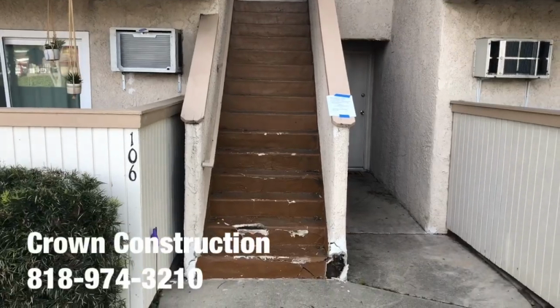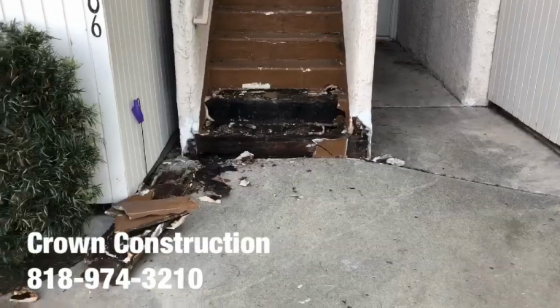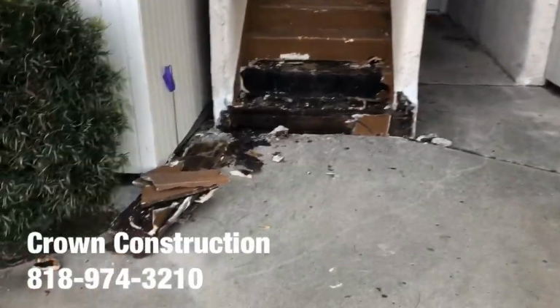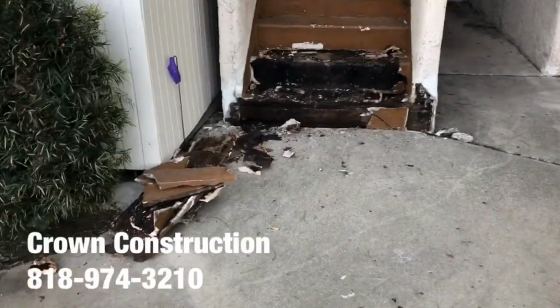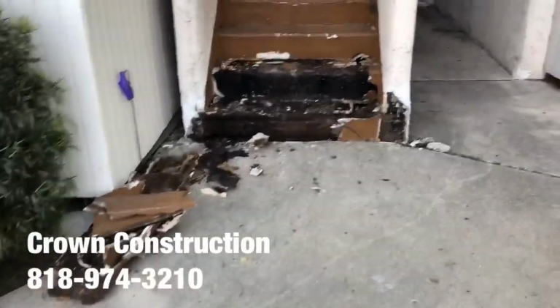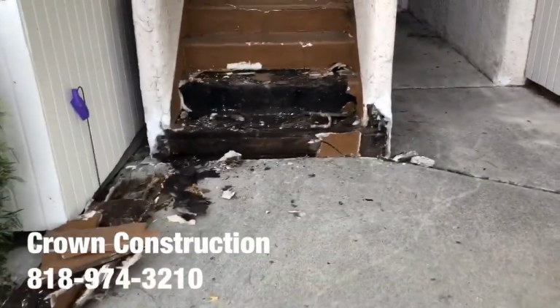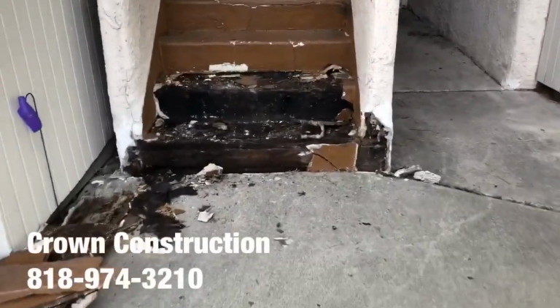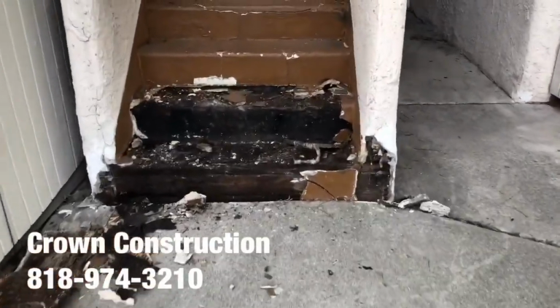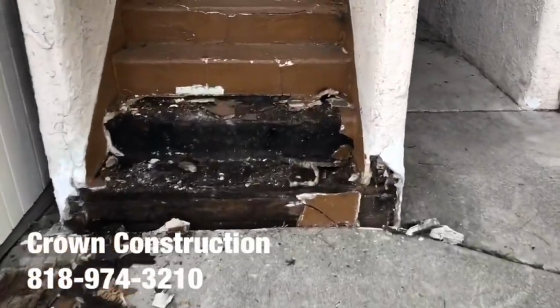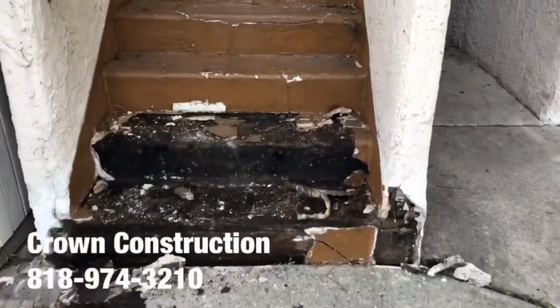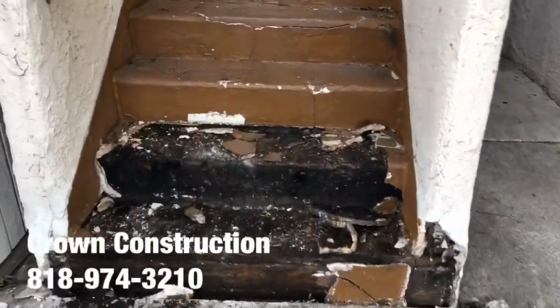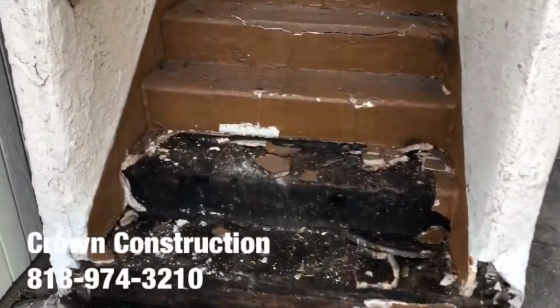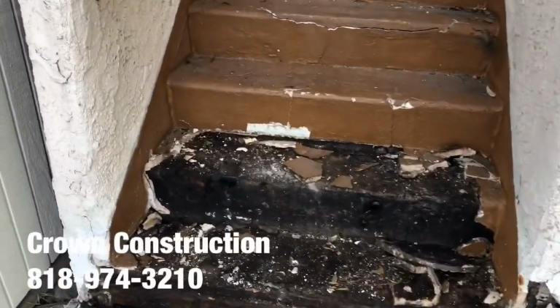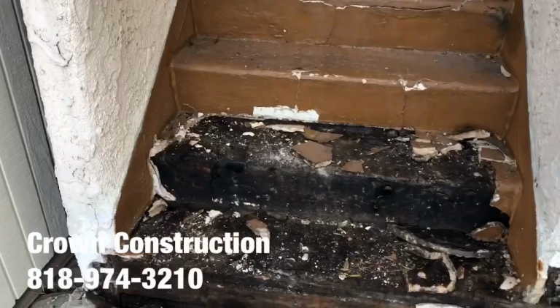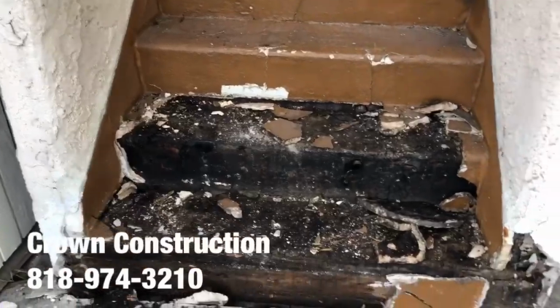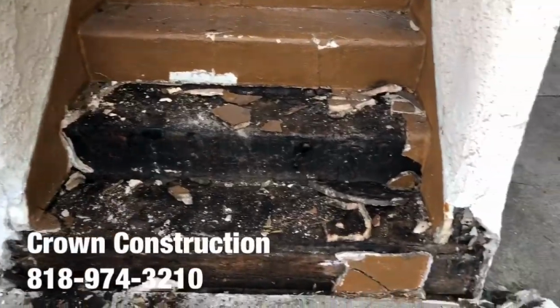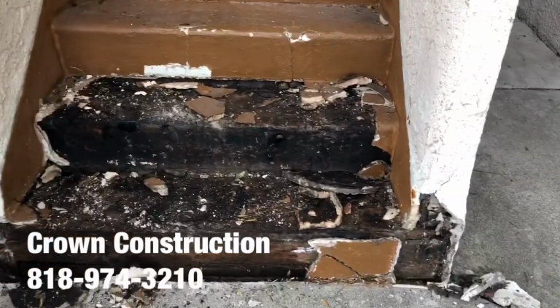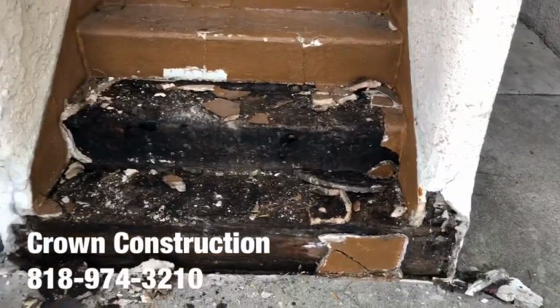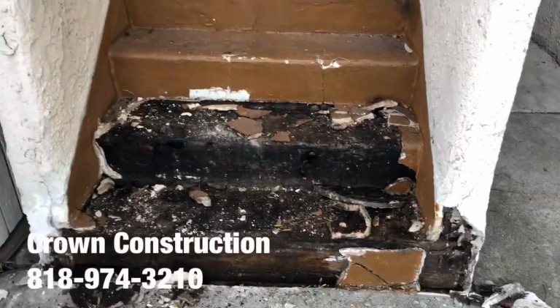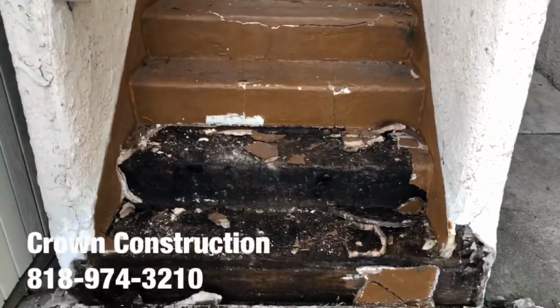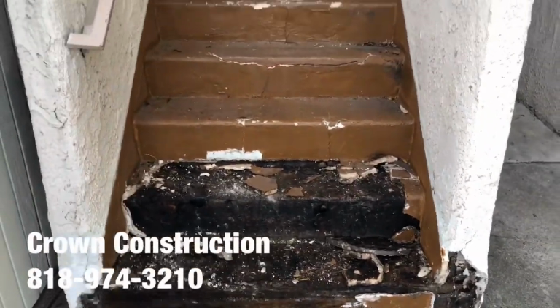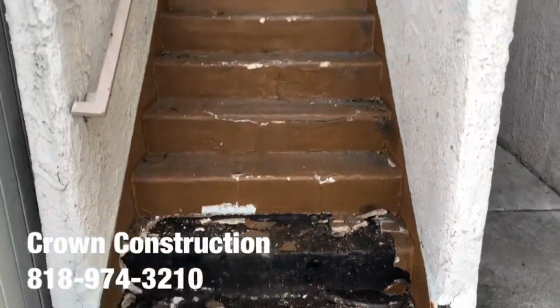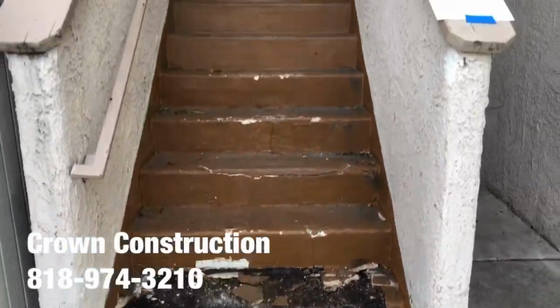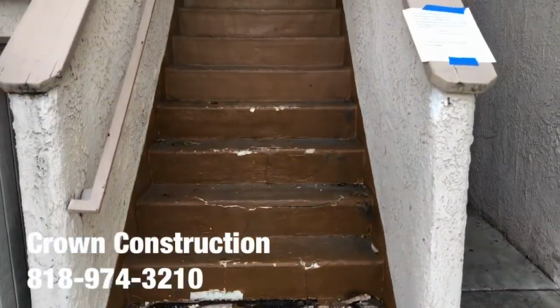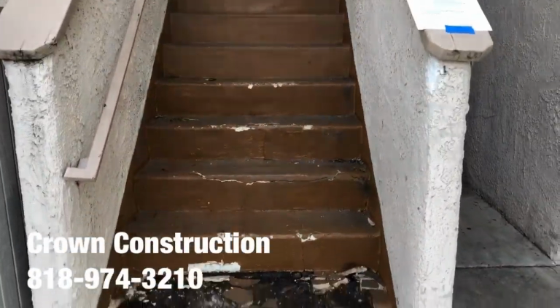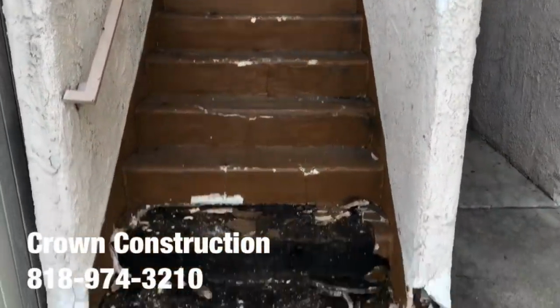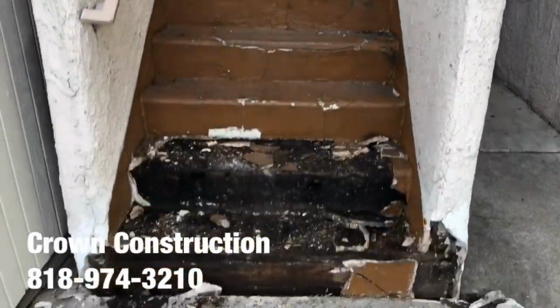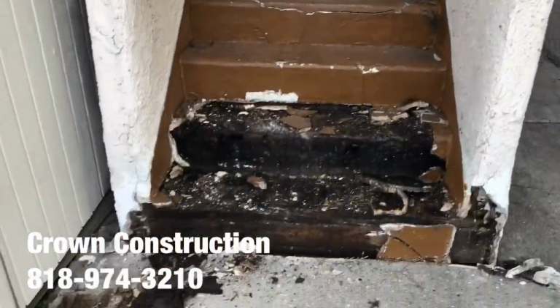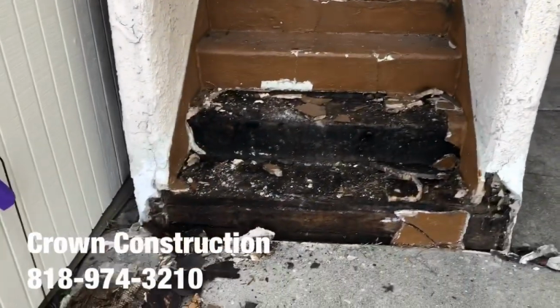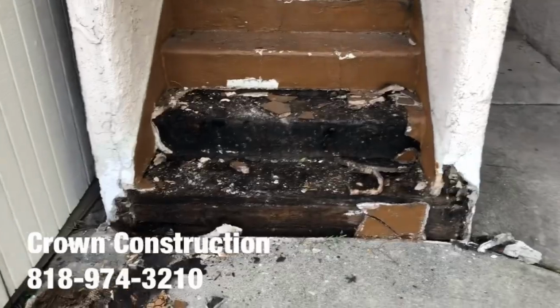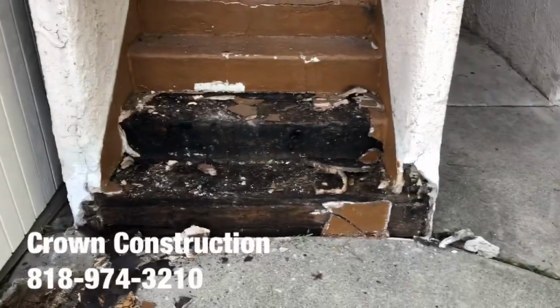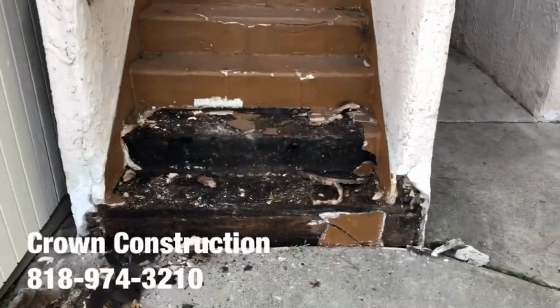Here we go, just starting with the demo. This is what it looks like — this is totally damaged. We're going to remove all the steps, and that's what it looks like so far.